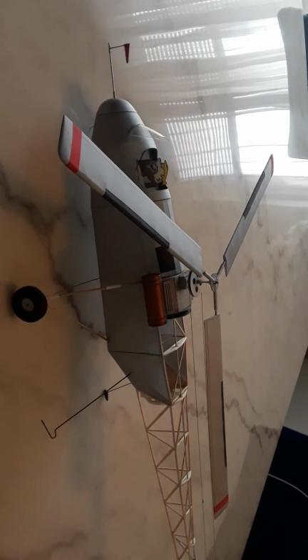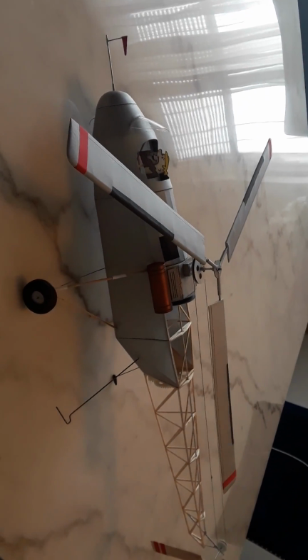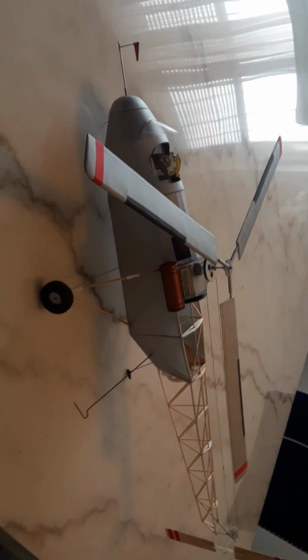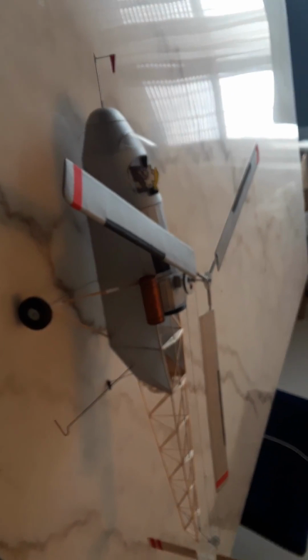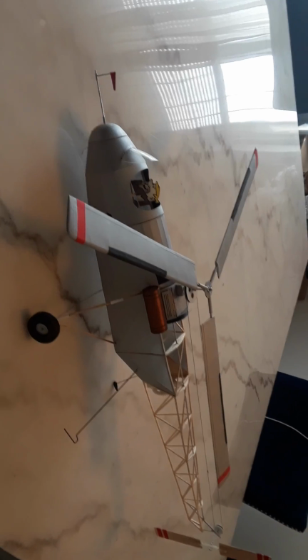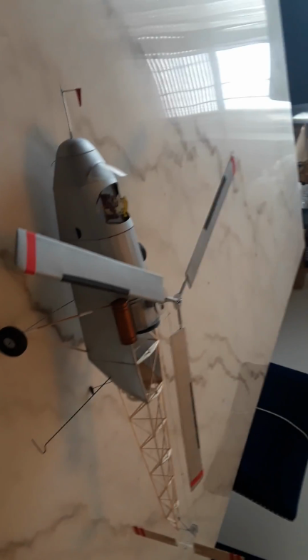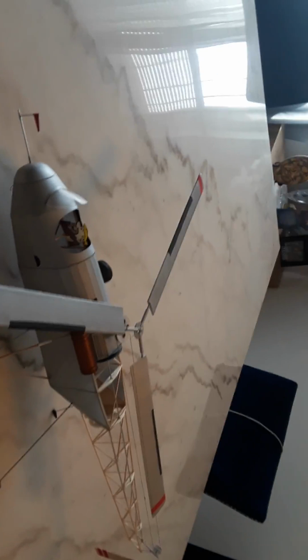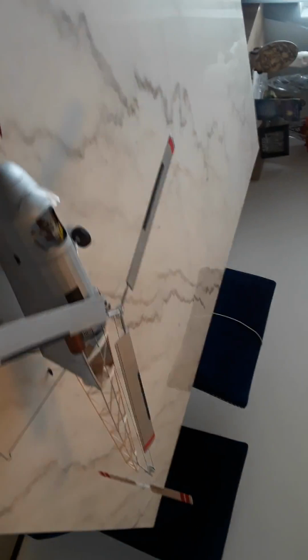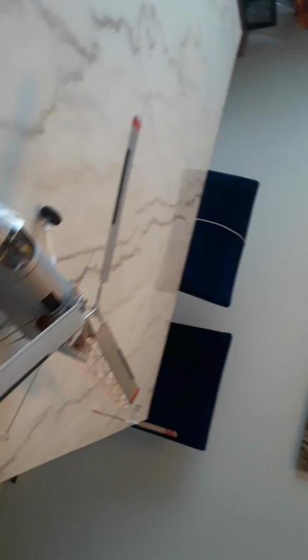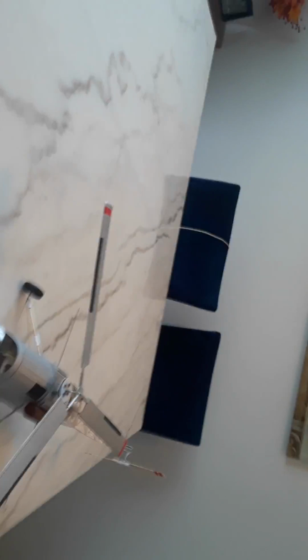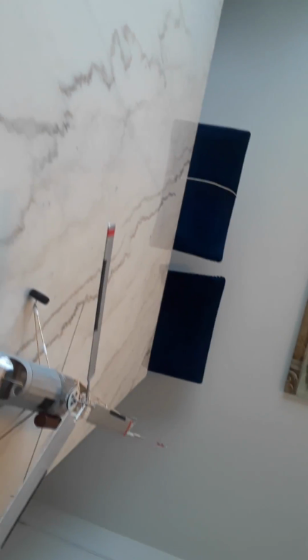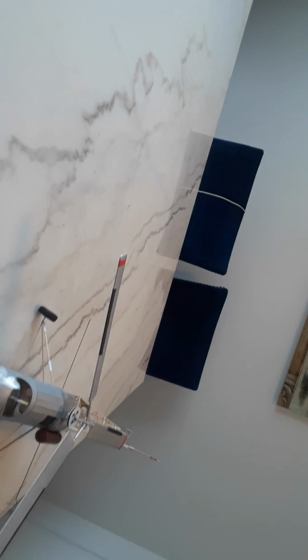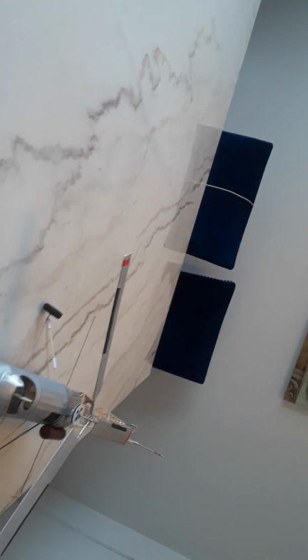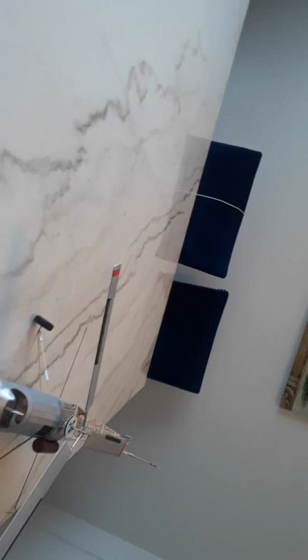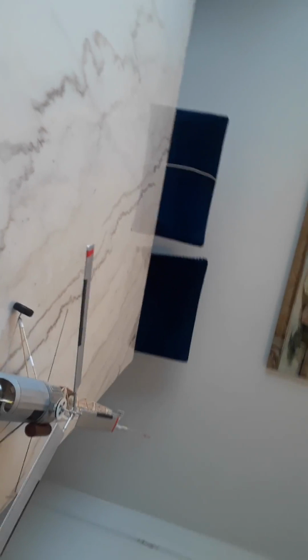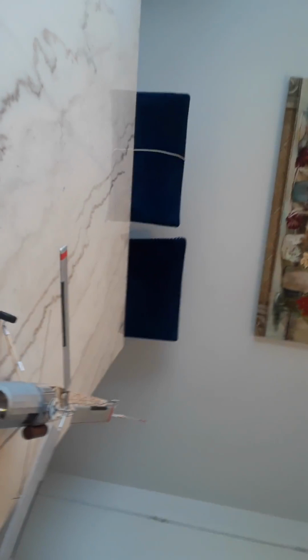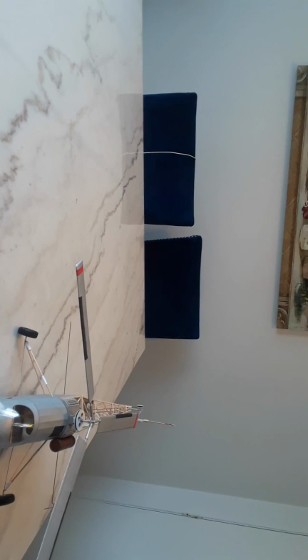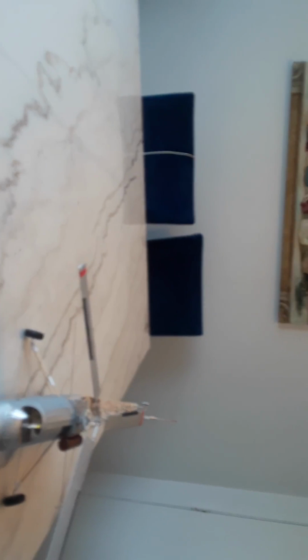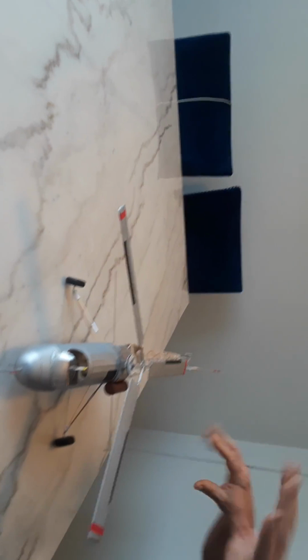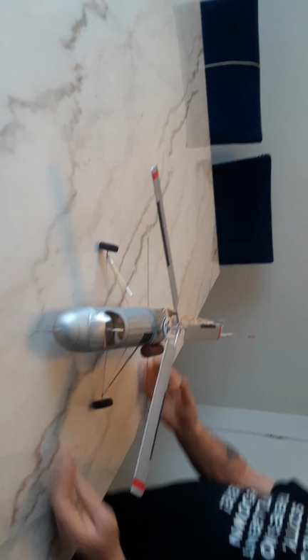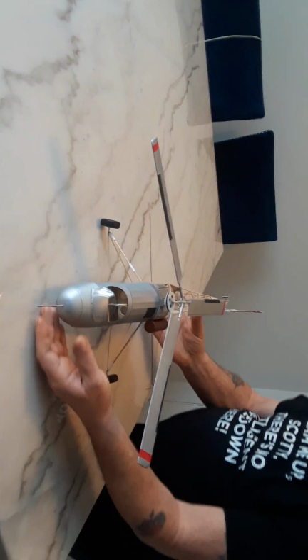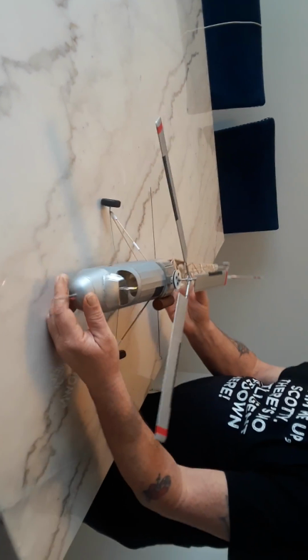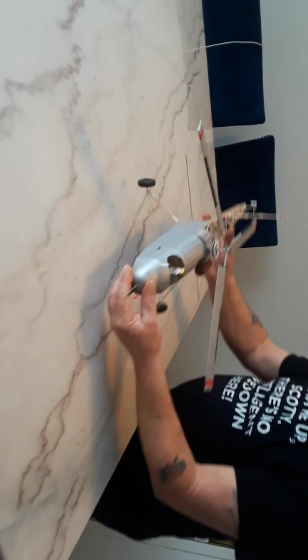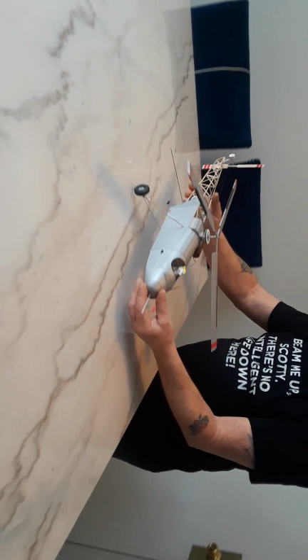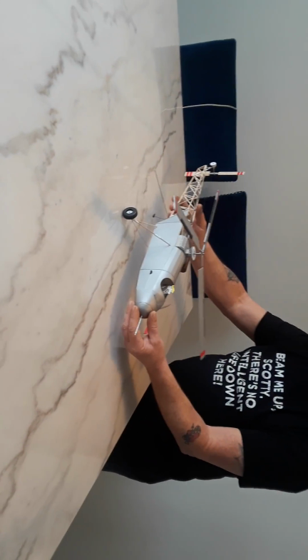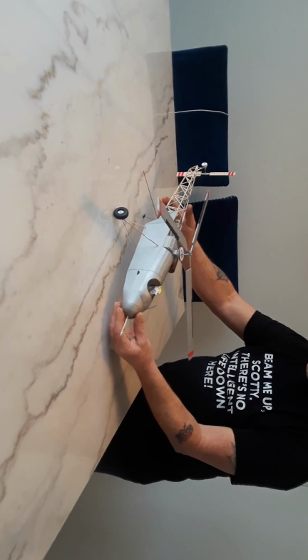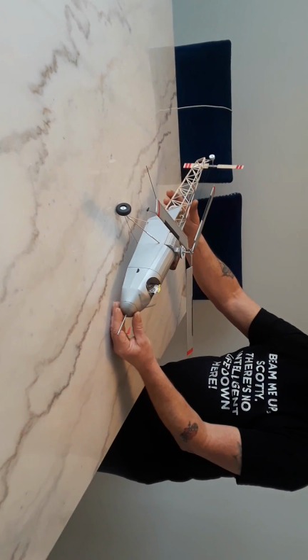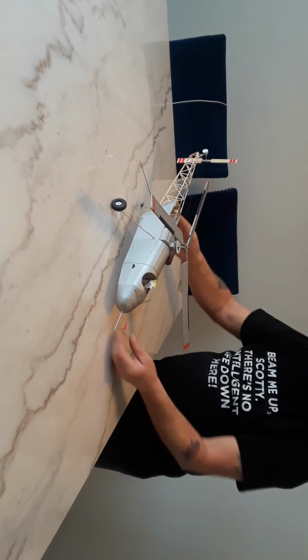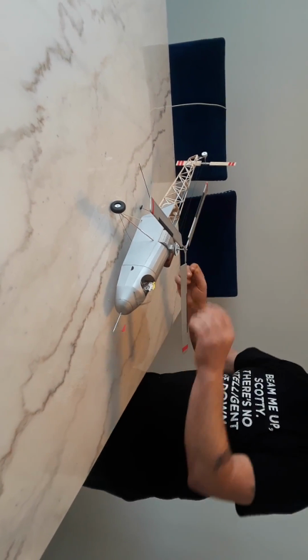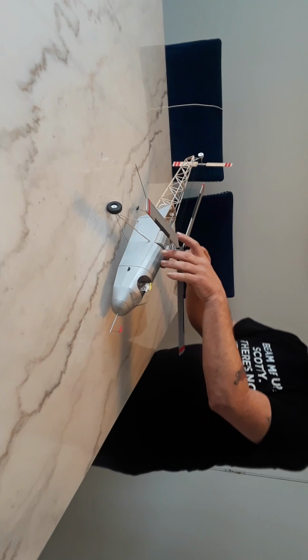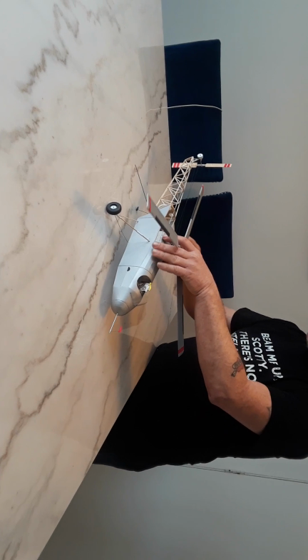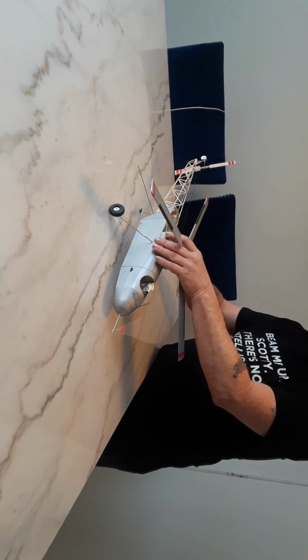Seems like she may need a little nose weight, but we shall see. Giant copter. And we shall see what's going to happen.